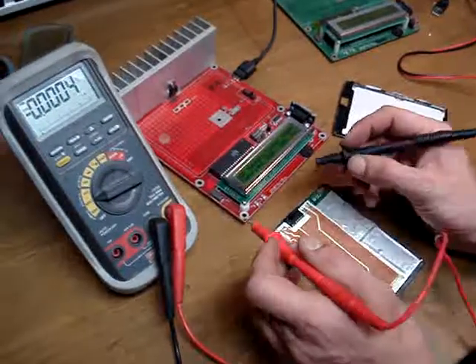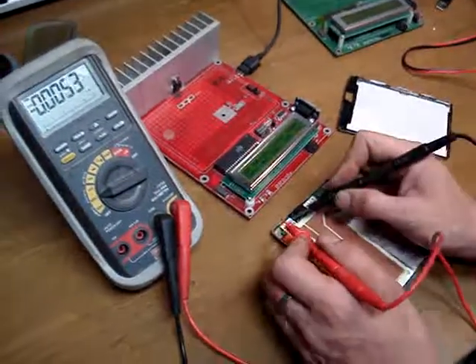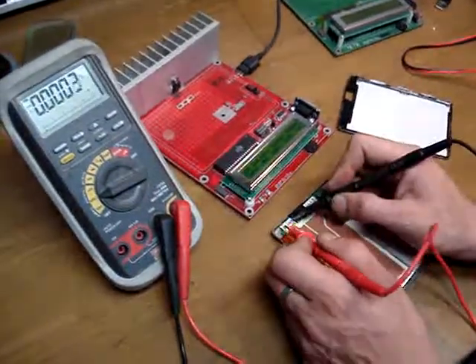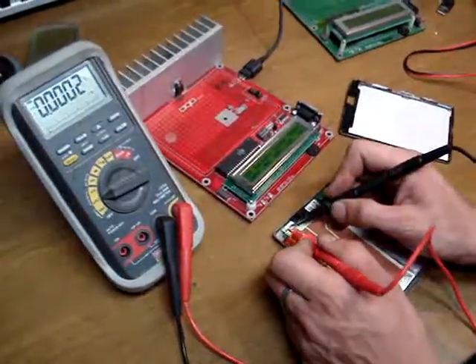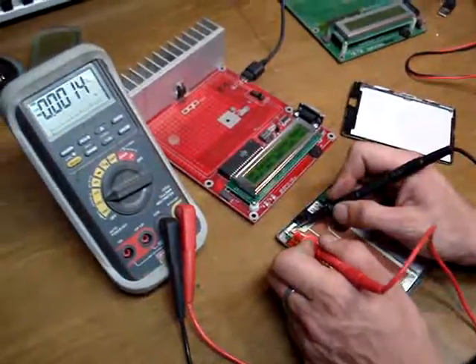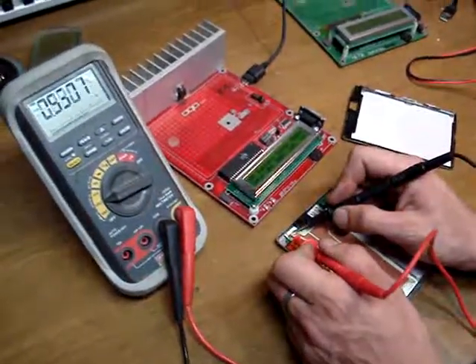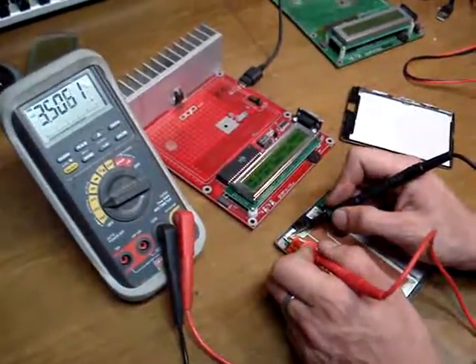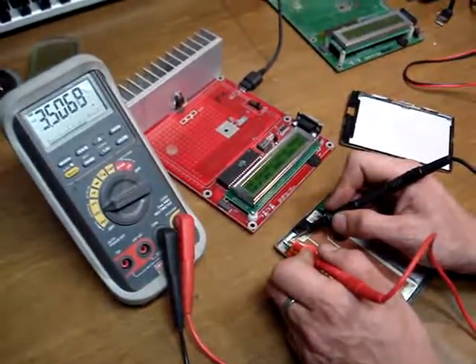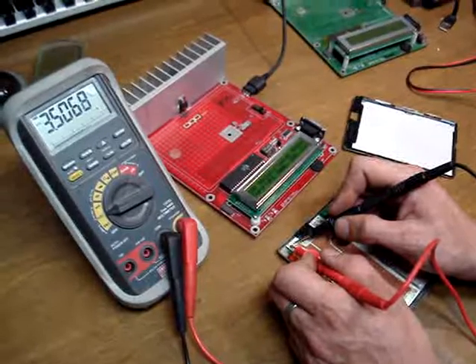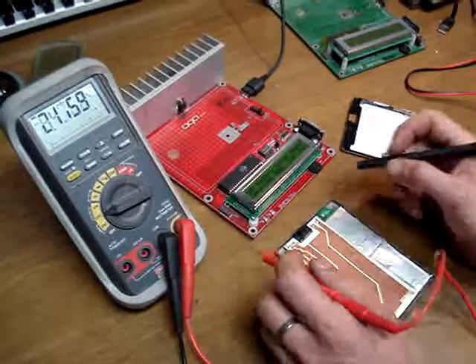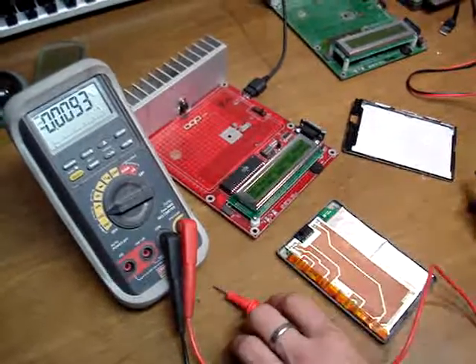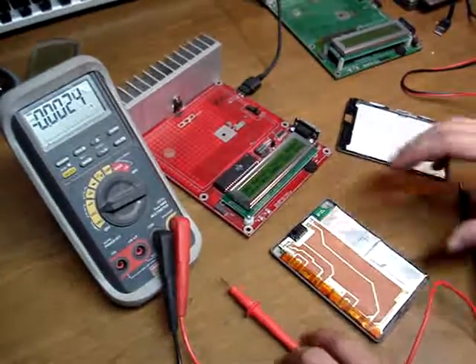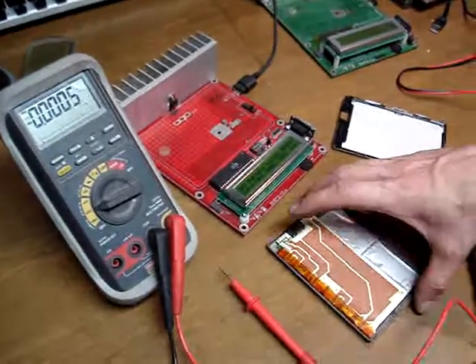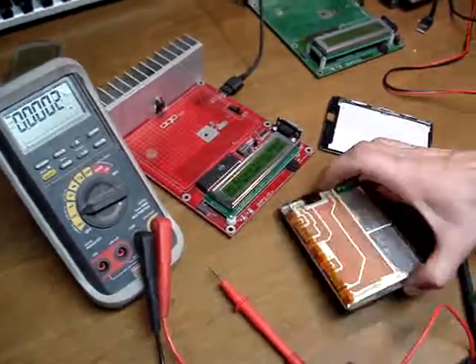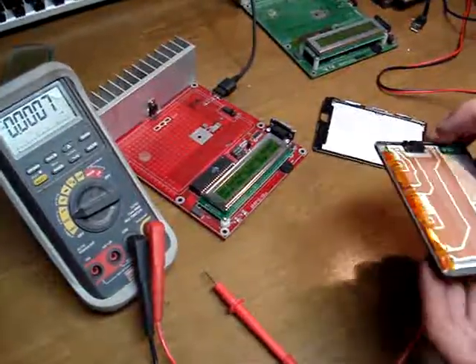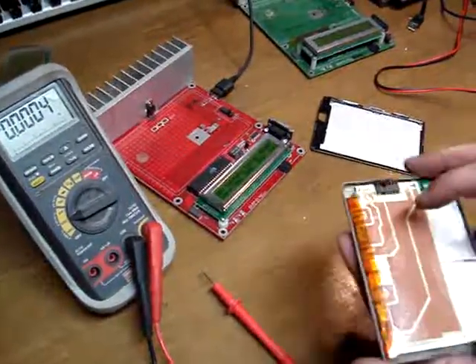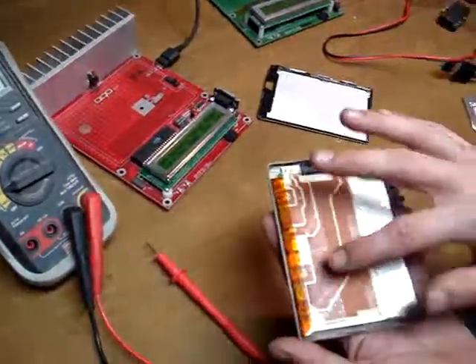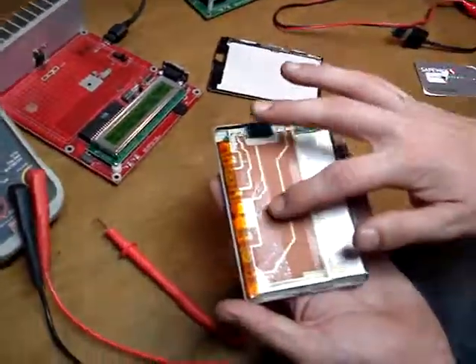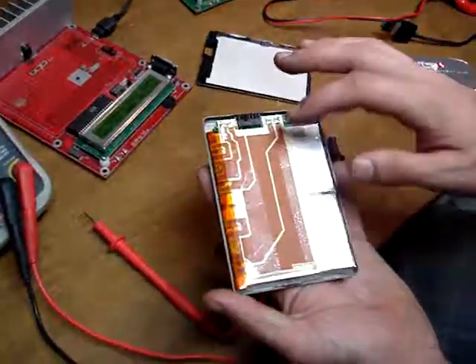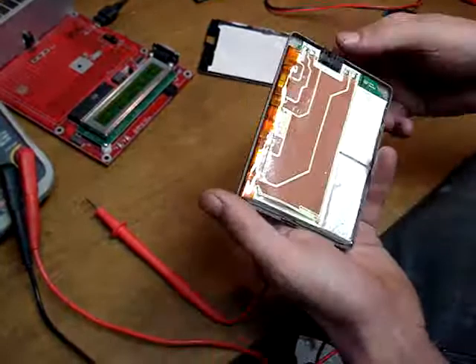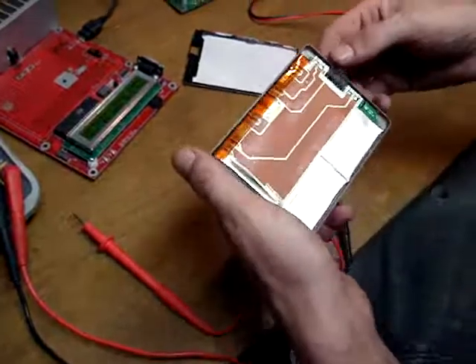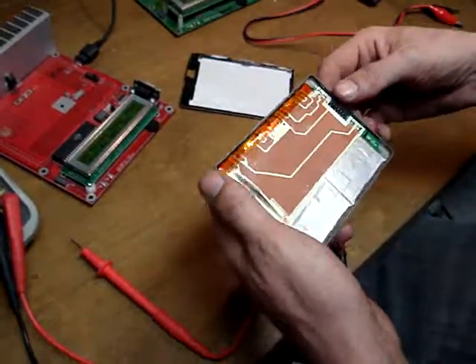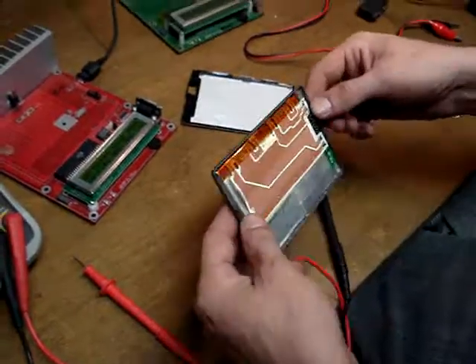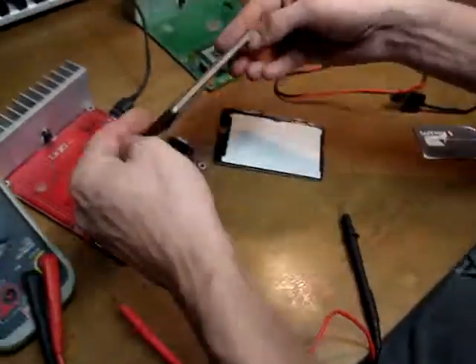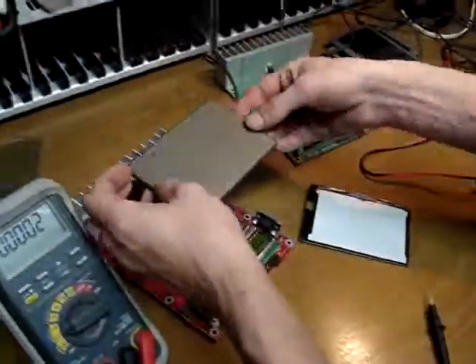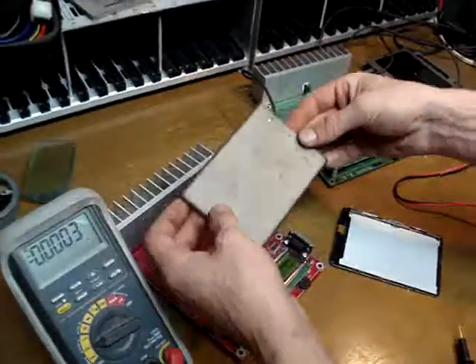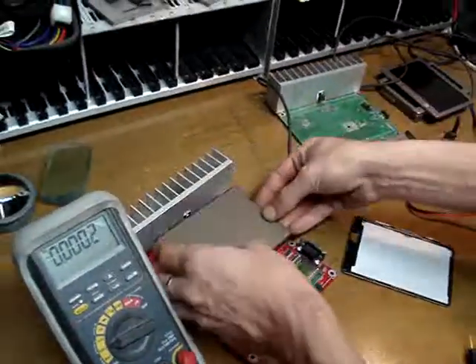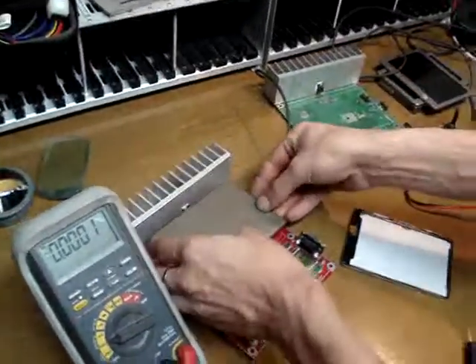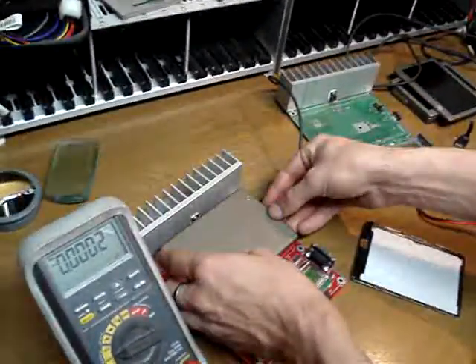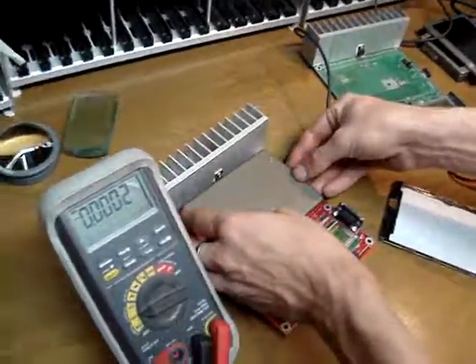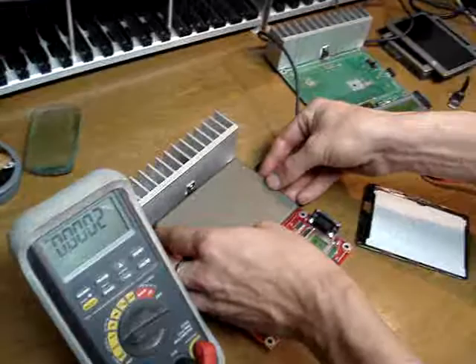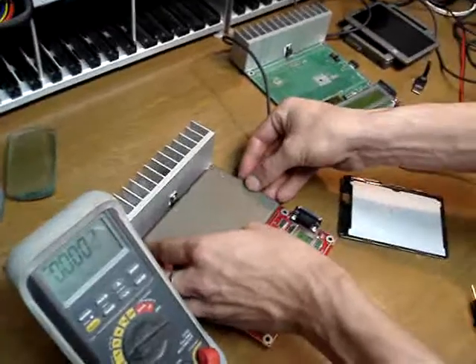So we're going to check our voltage. This guy's been bumped up now, so you want to see about 3.5. I'm already there. There's a sticky tape on the top of this that you want to be careful with. So we're going to place this guy on the tester now.